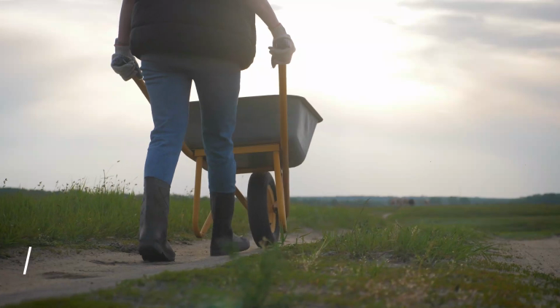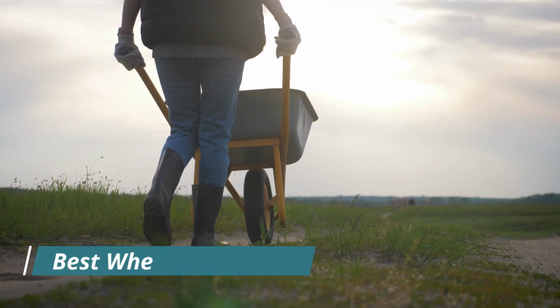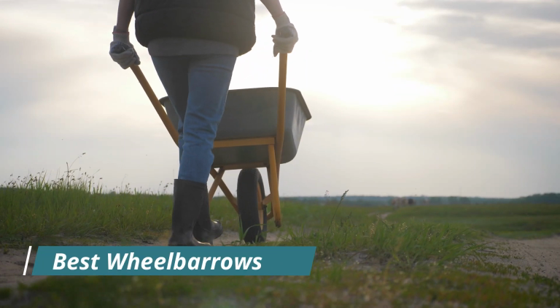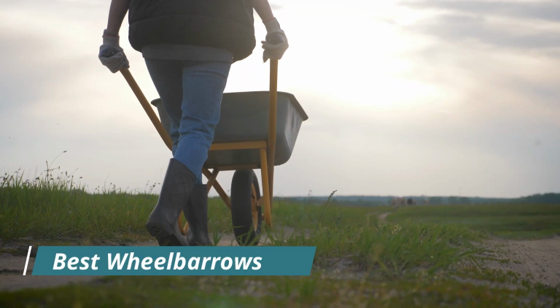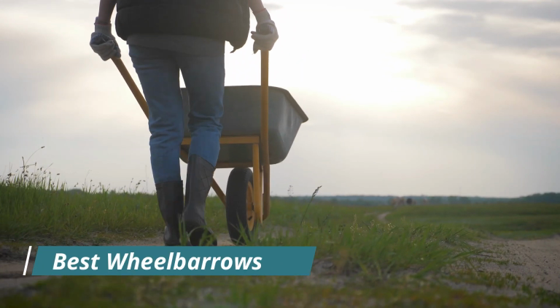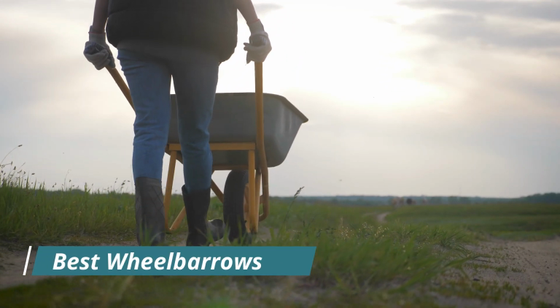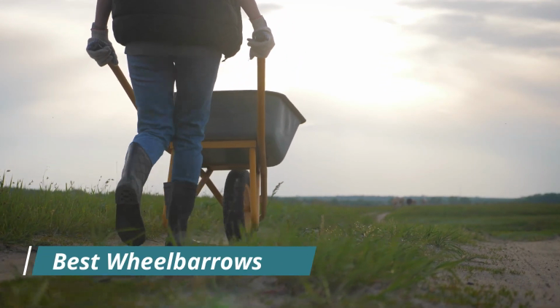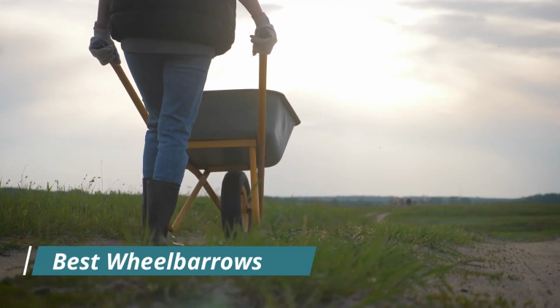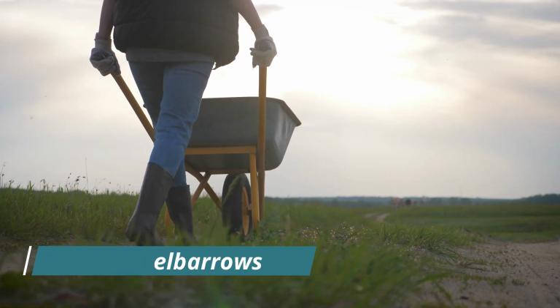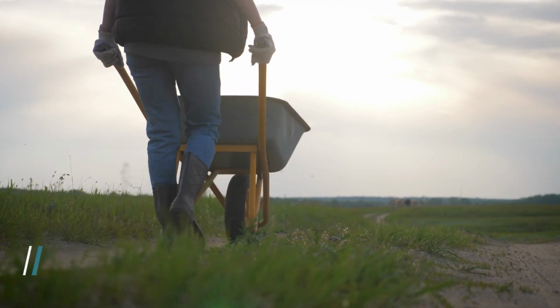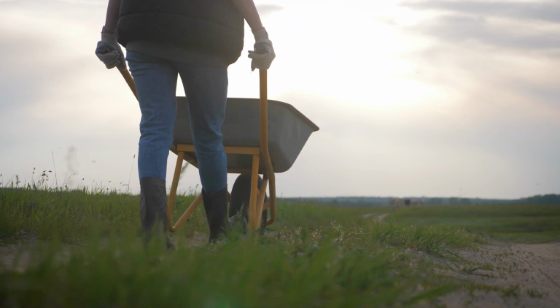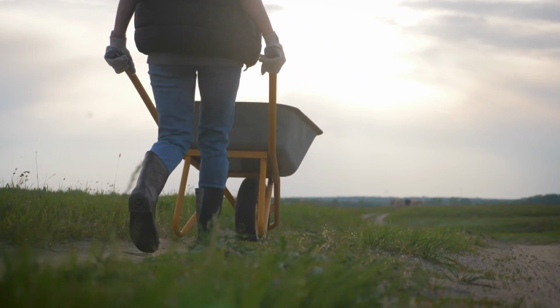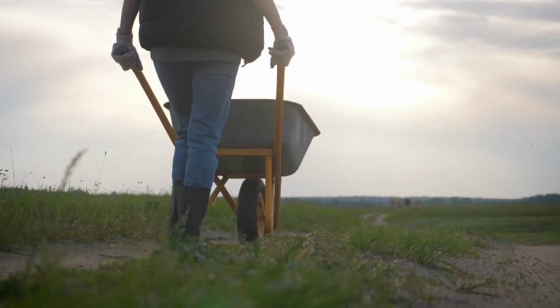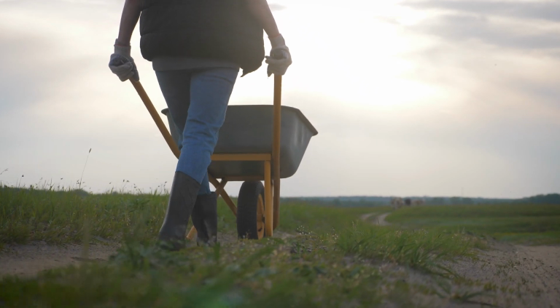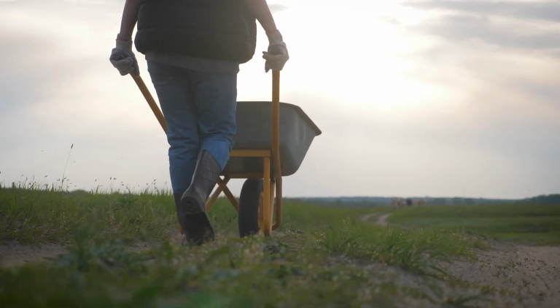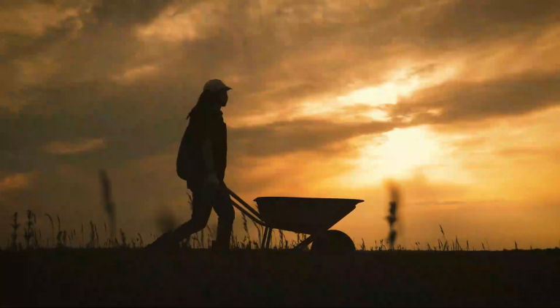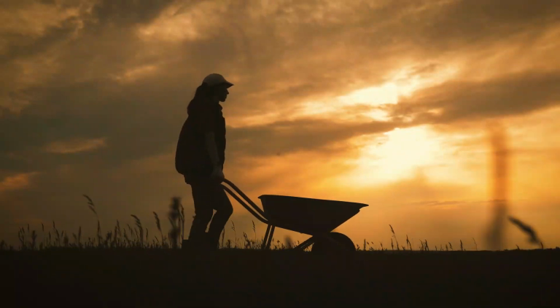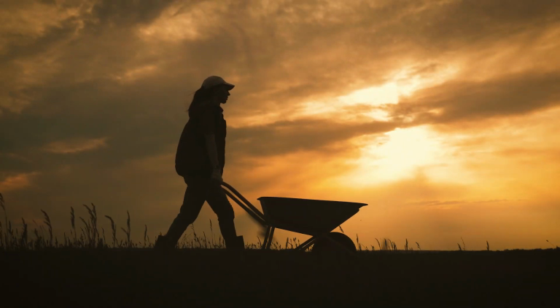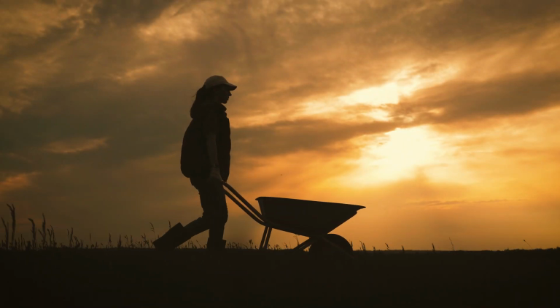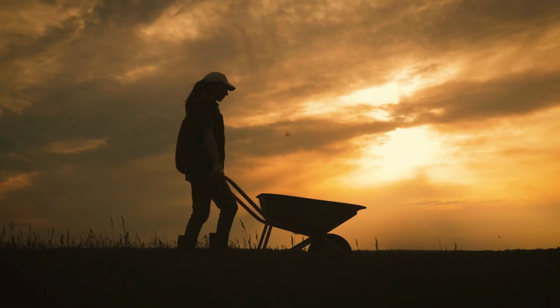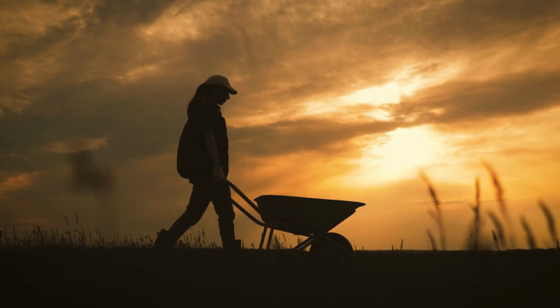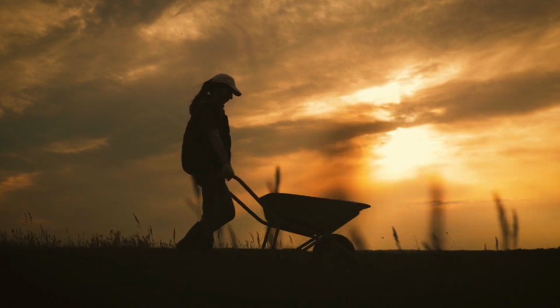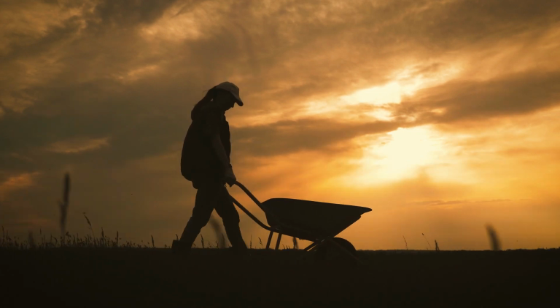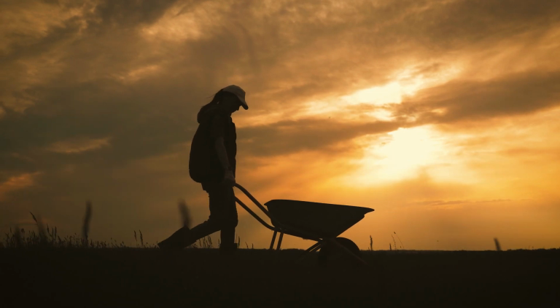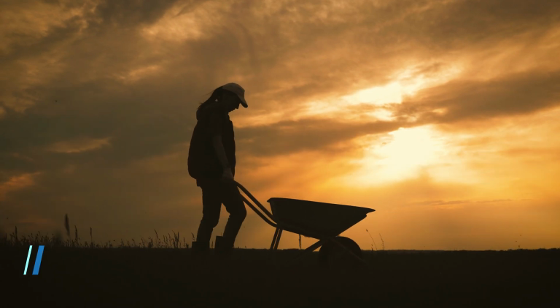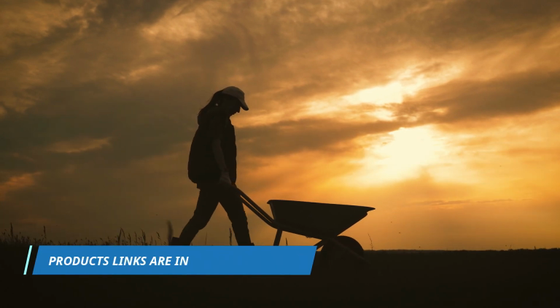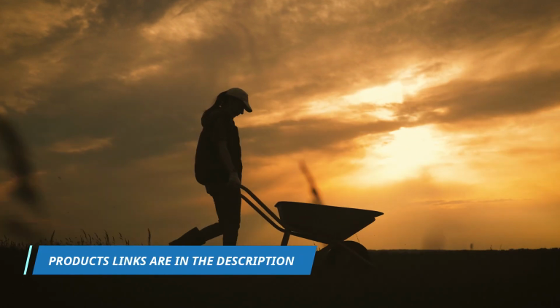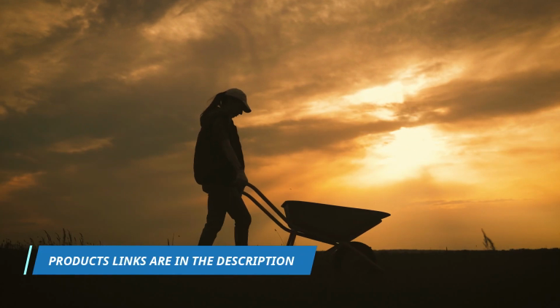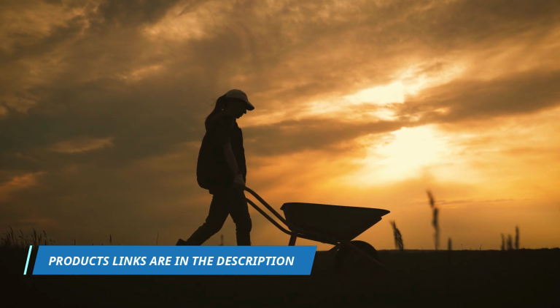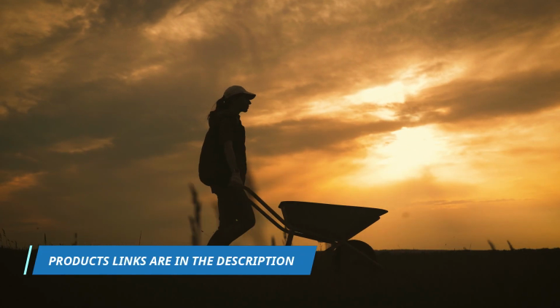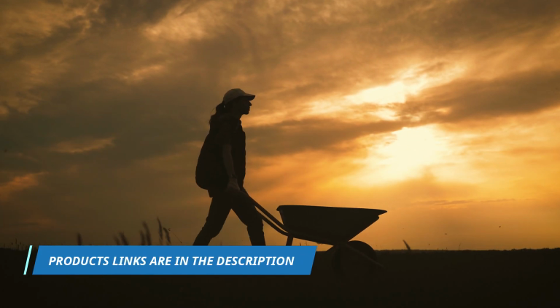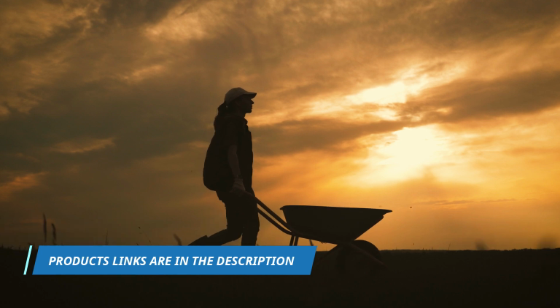Hello viewers, welcome to another great video for top 9 best wheelbarrows right now. In this video, we will review the top wheelbarrows picked by experts. Now move to our top picks. Product links are in the description.